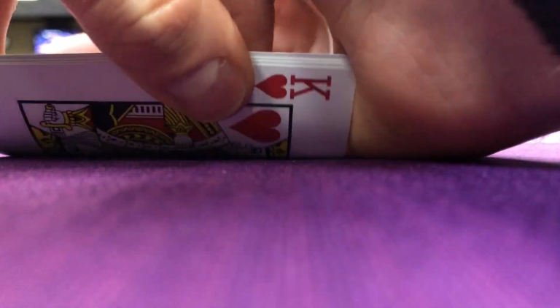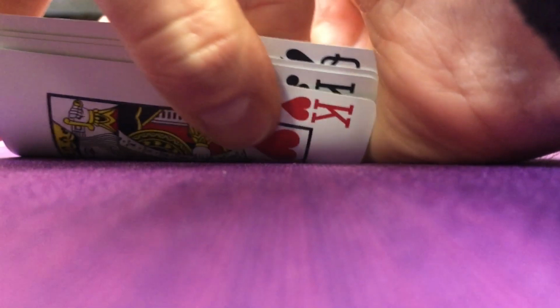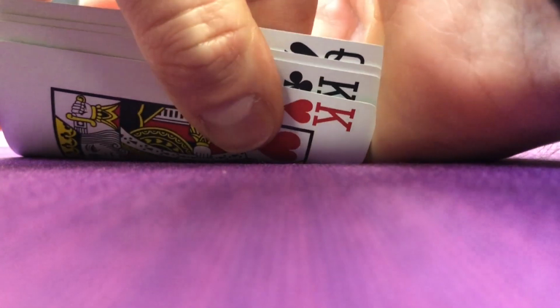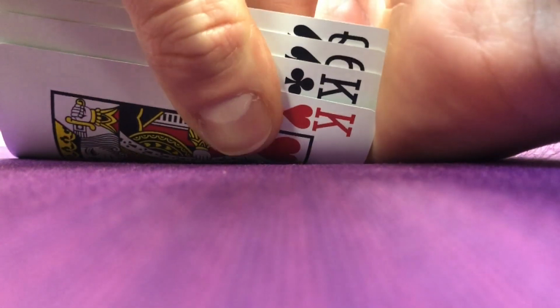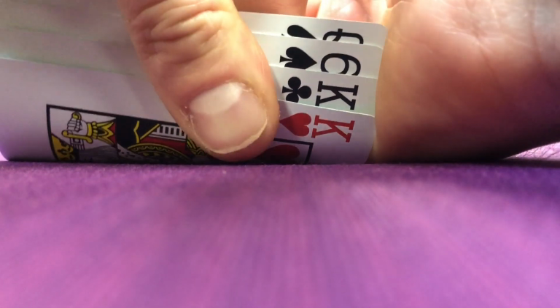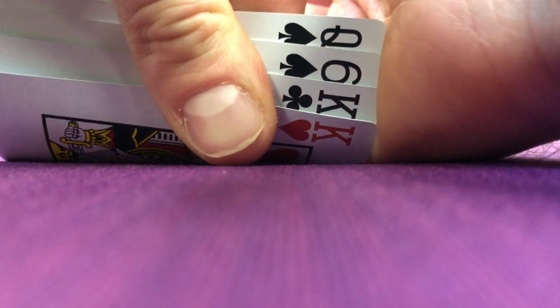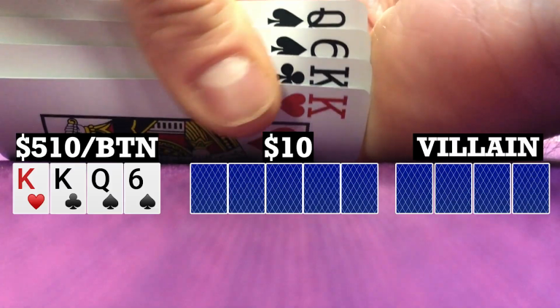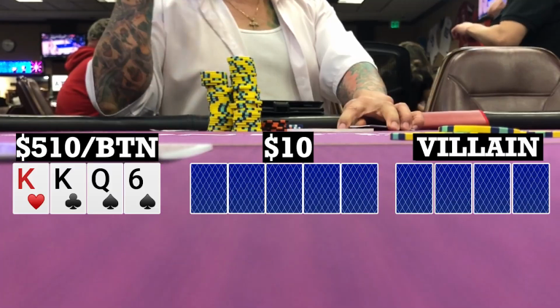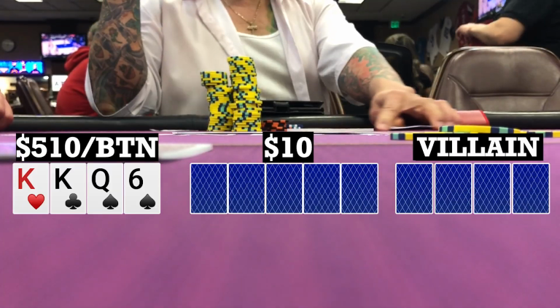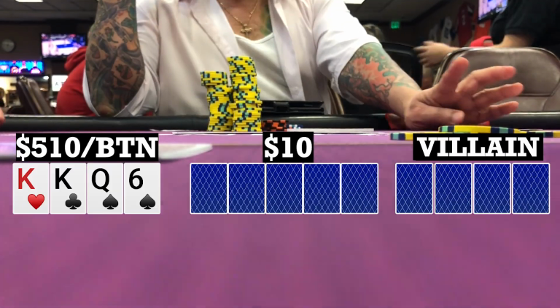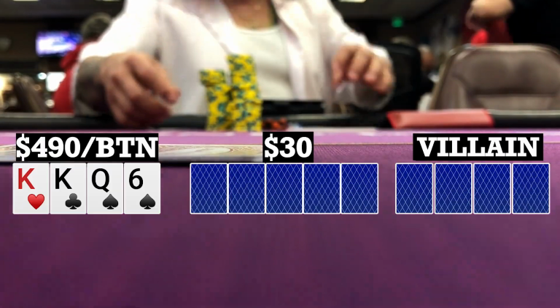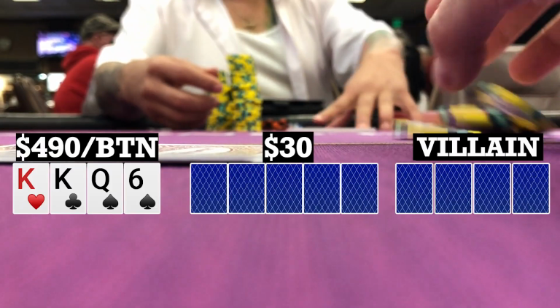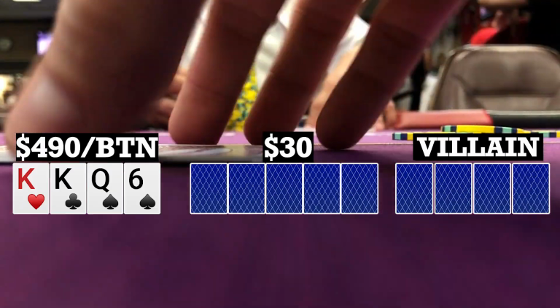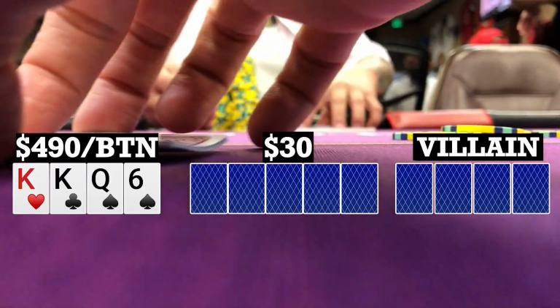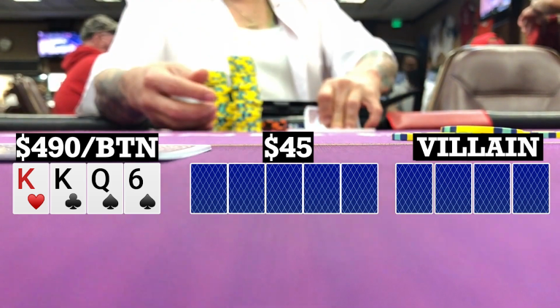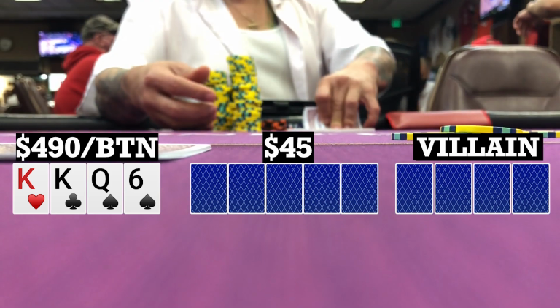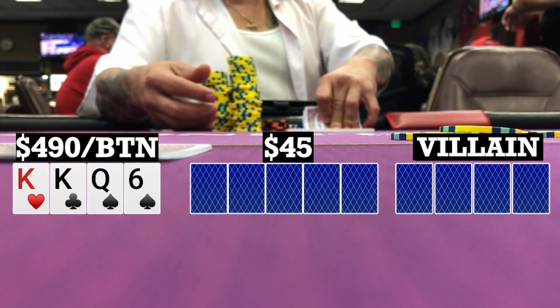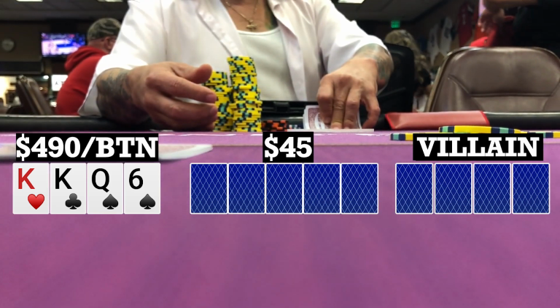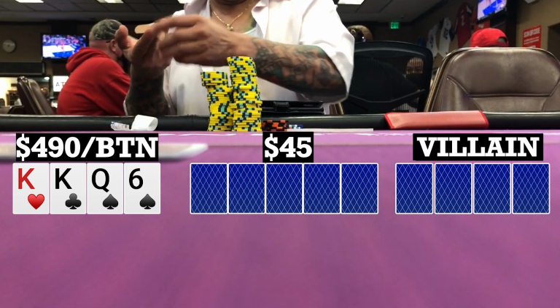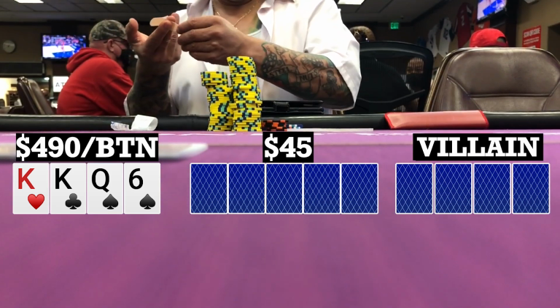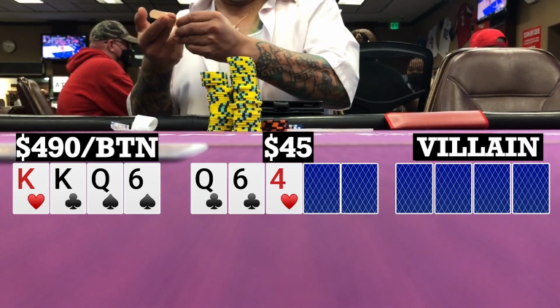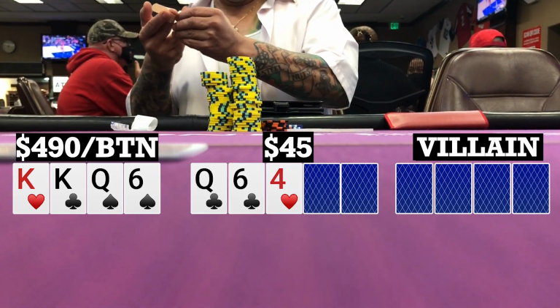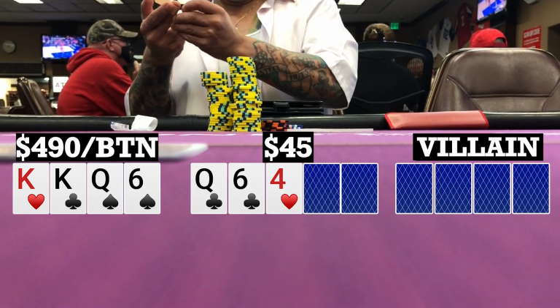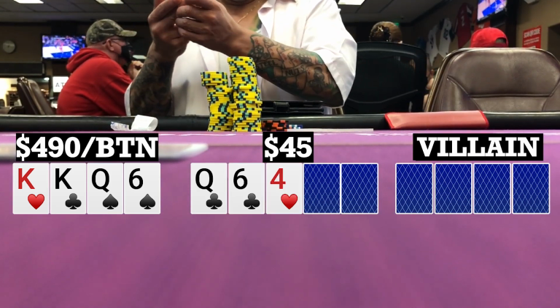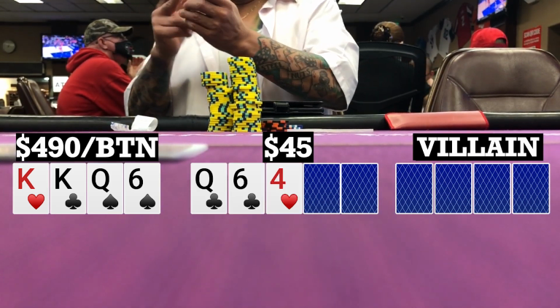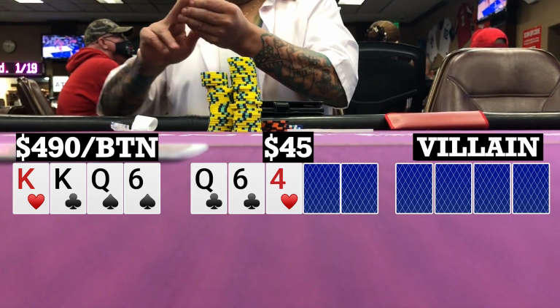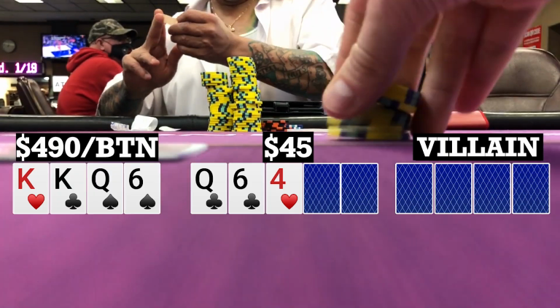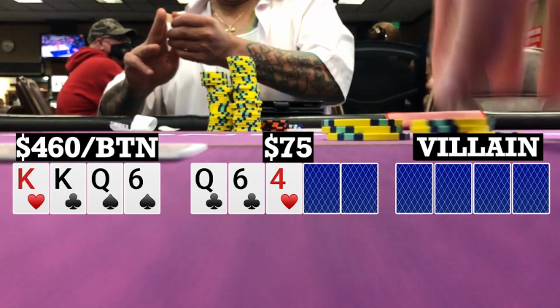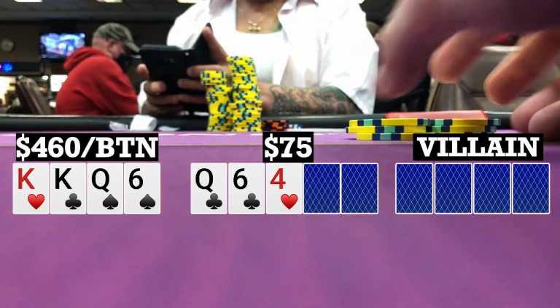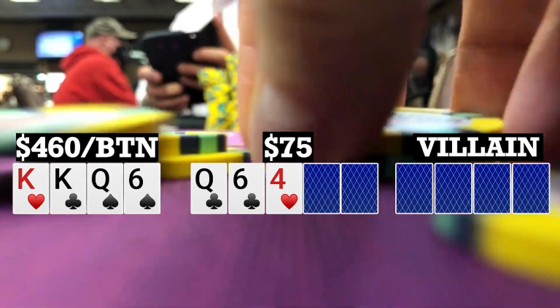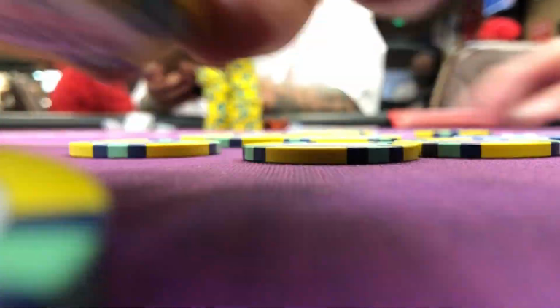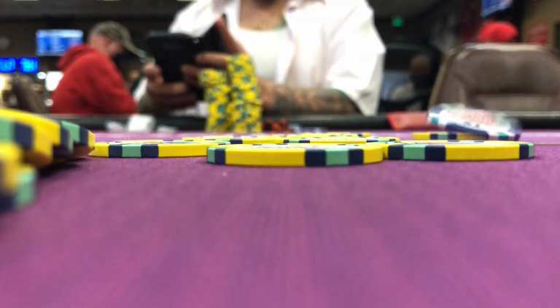Here I look down at king-king-queen-6 single suited on the button. Folds to me, I open to 20, and only the big blind calls. So we're going heads up to a flop. Flop comes queen-6-4 with two clubs. My opponent checks to me, I bet 30, and my opponent folds. So we take it down.